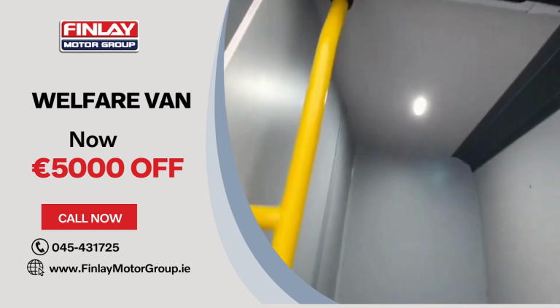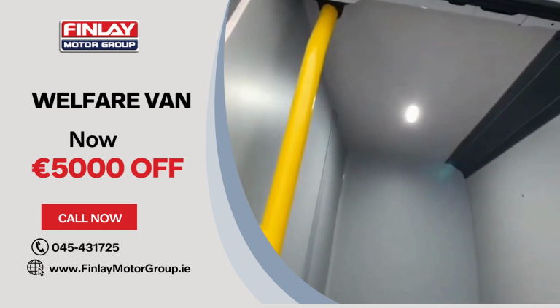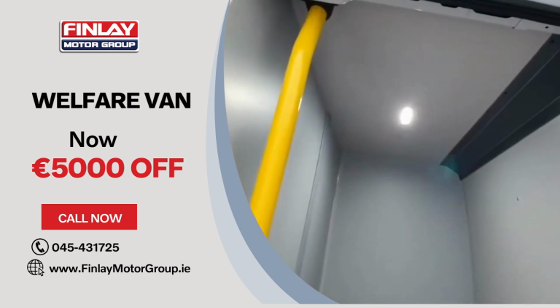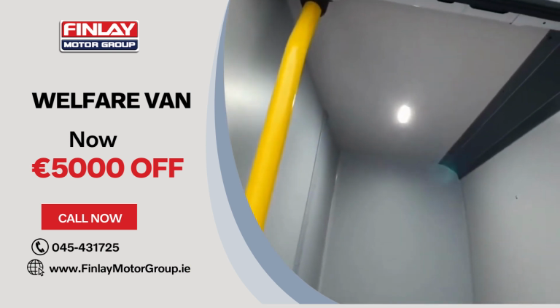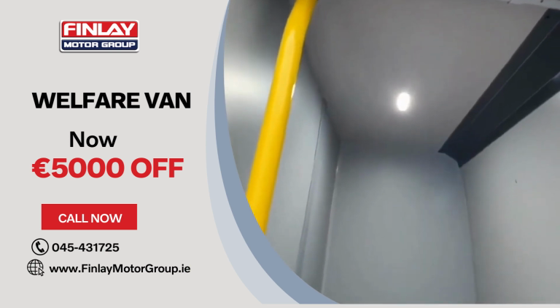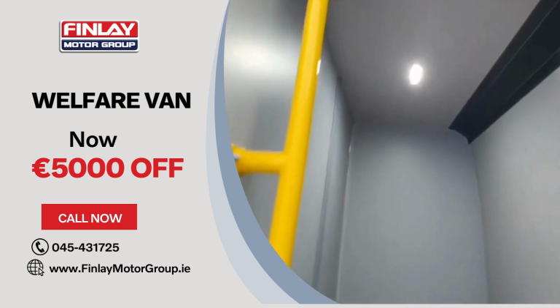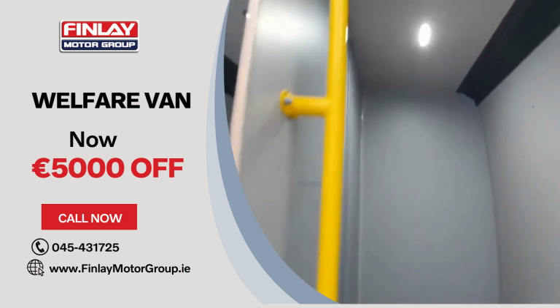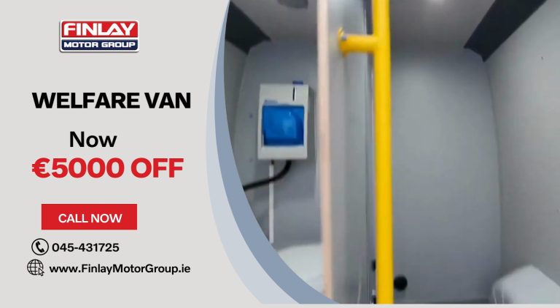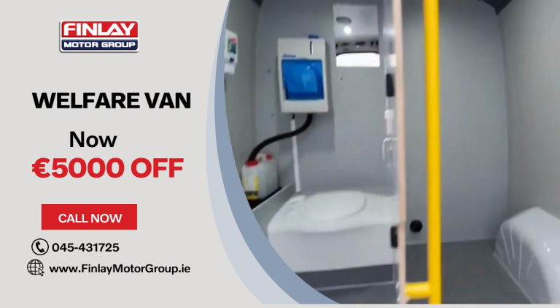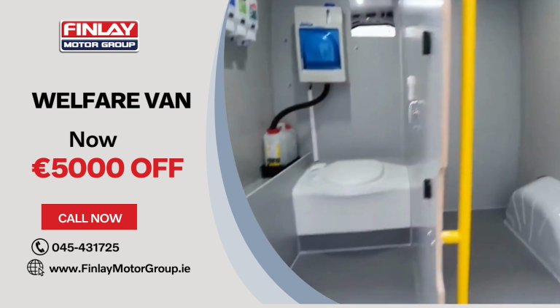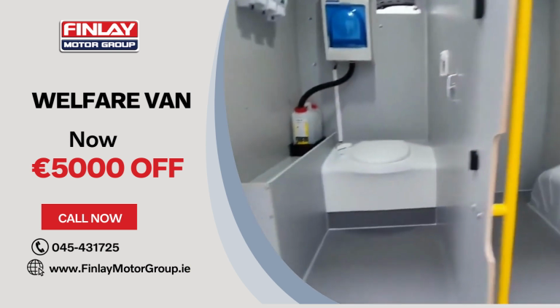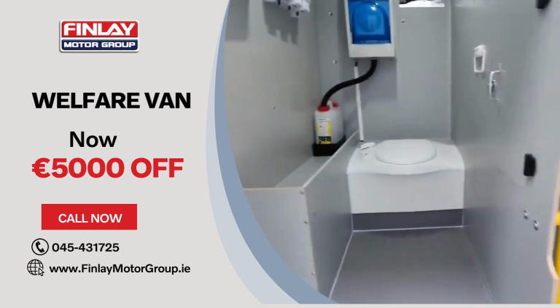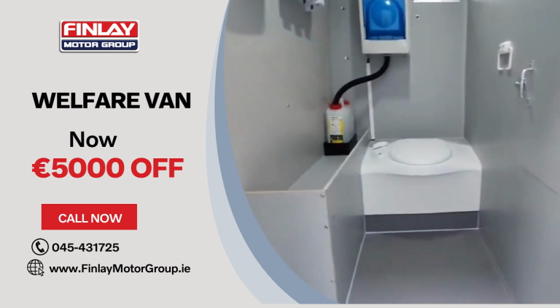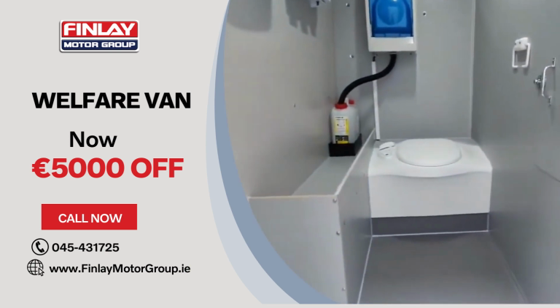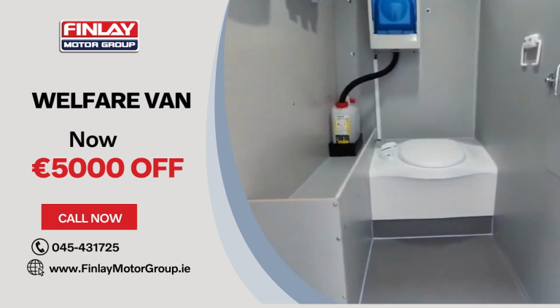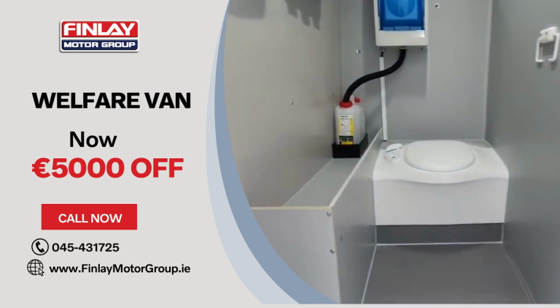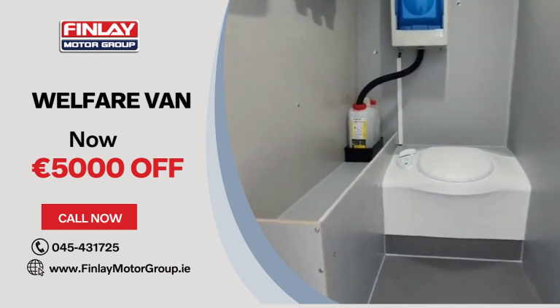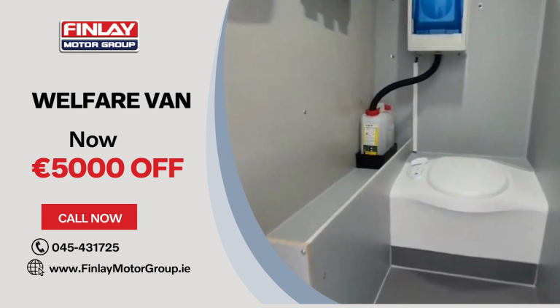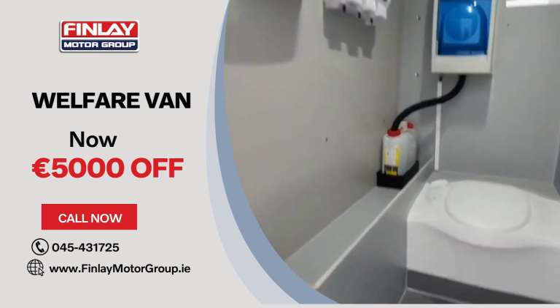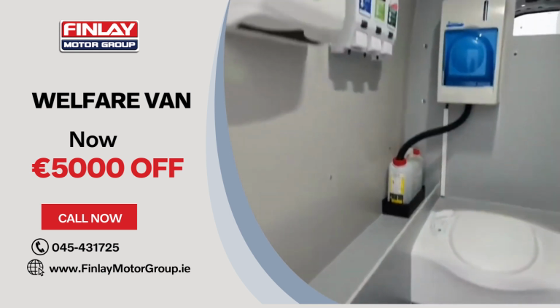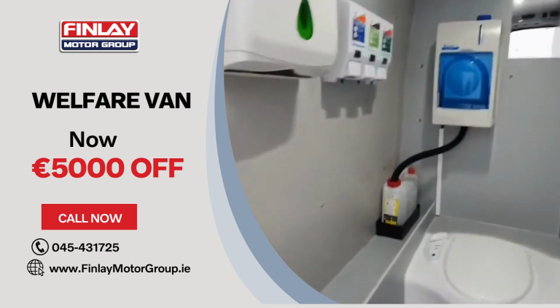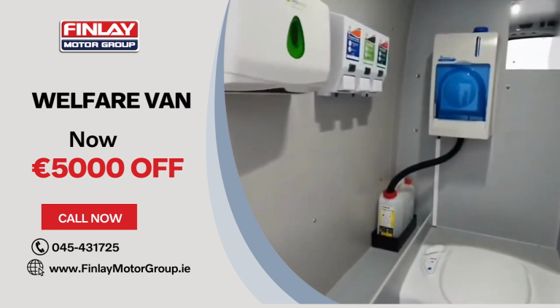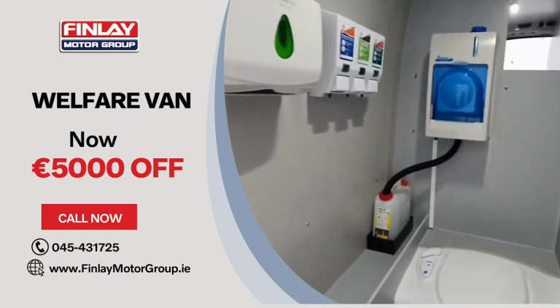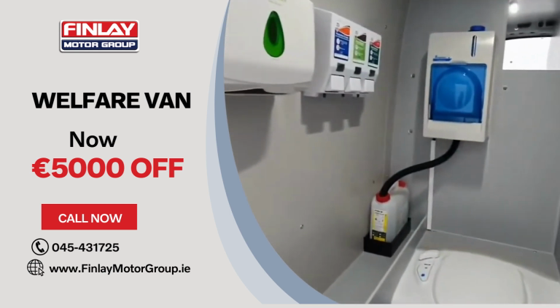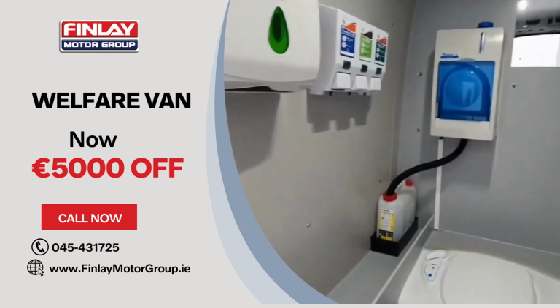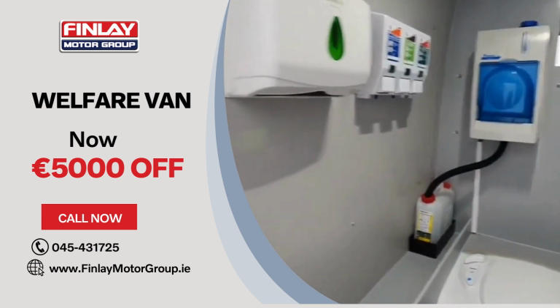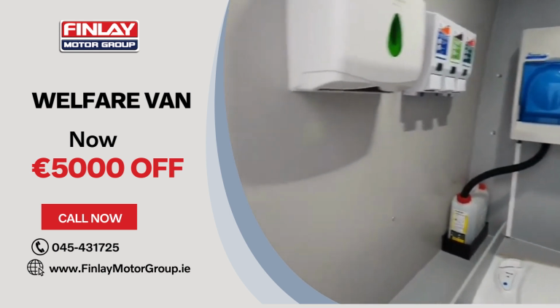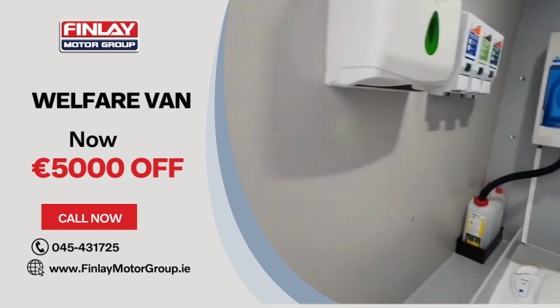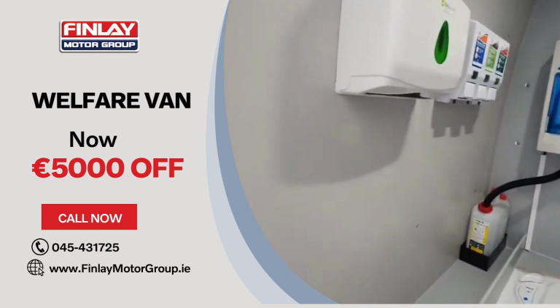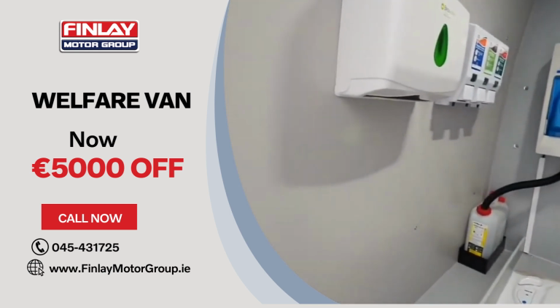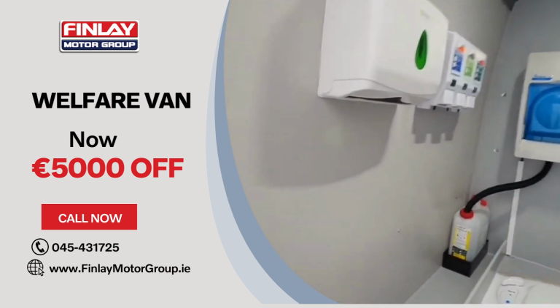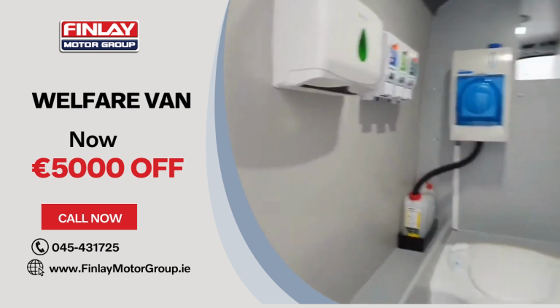It does have LED lights, so it's very efficient on the battery. It also has toilet facilities along with a sink, wash hand basin, and all your washing needs.